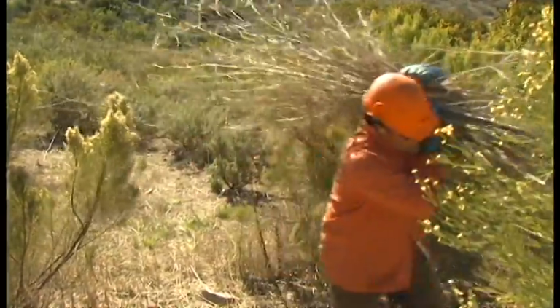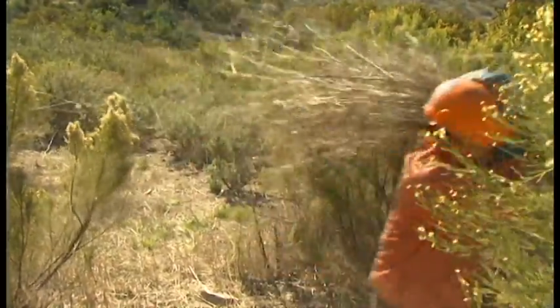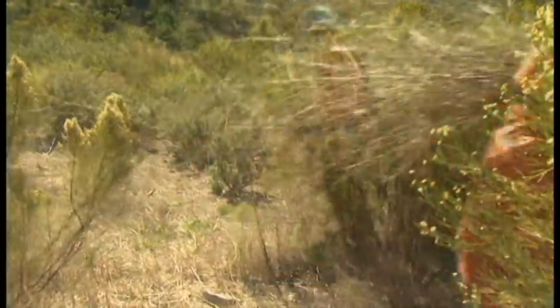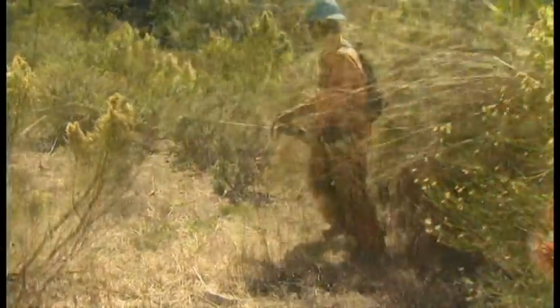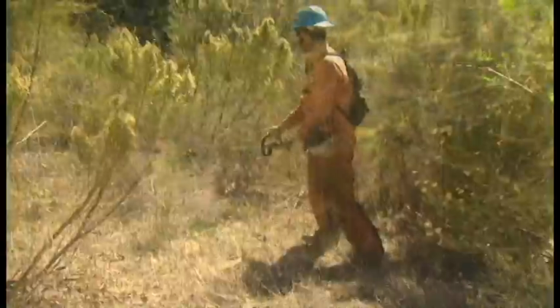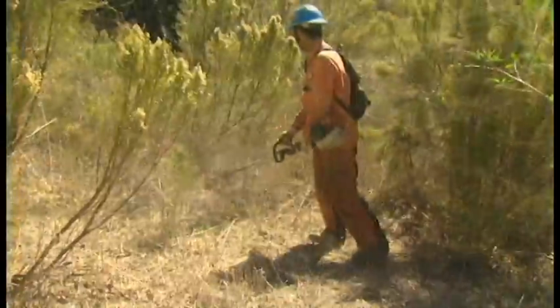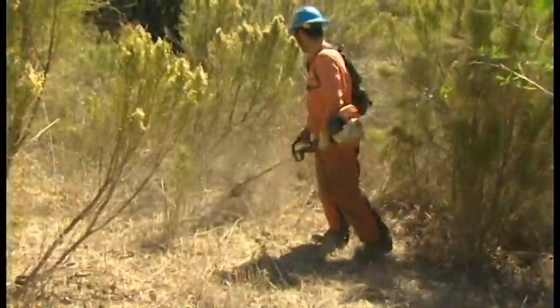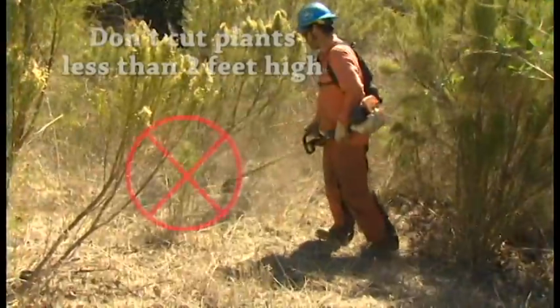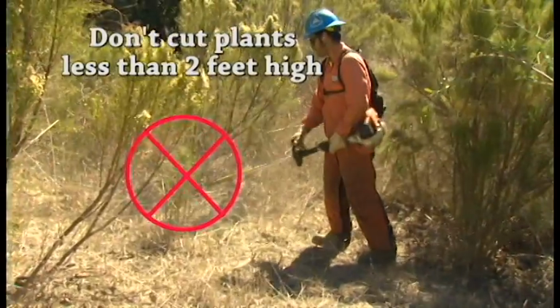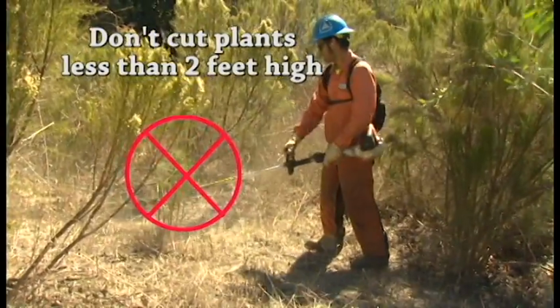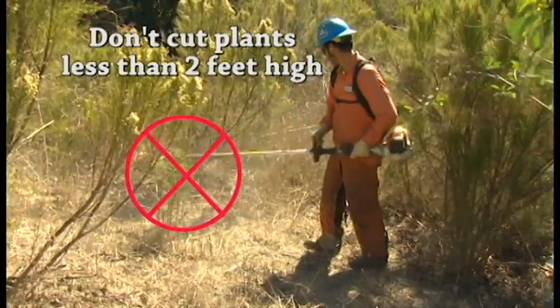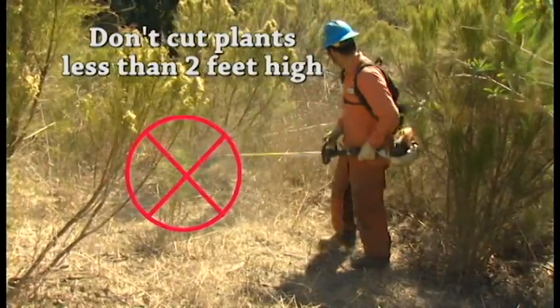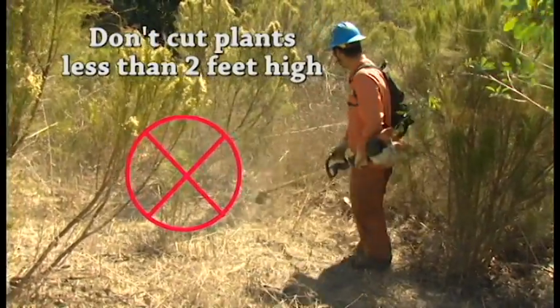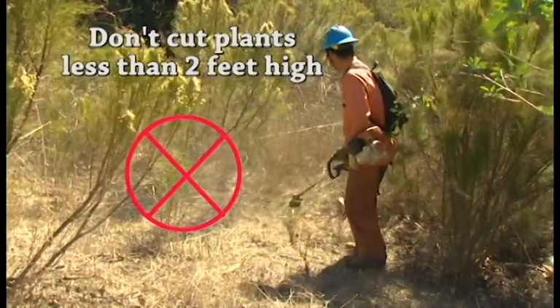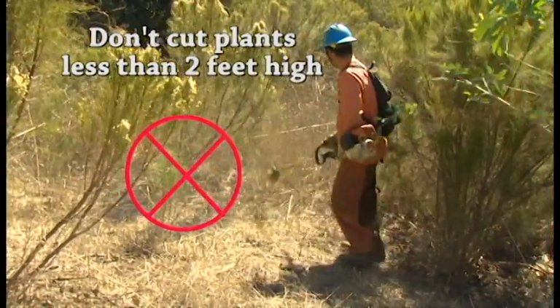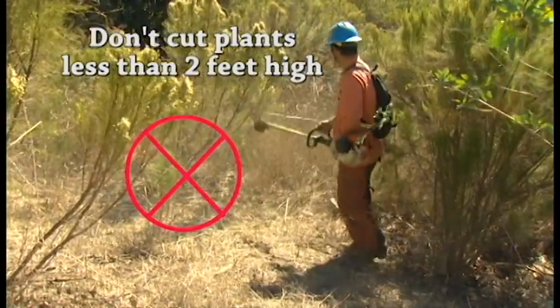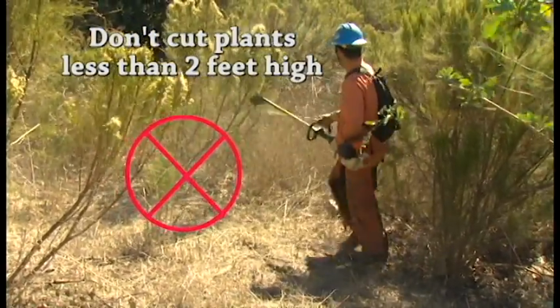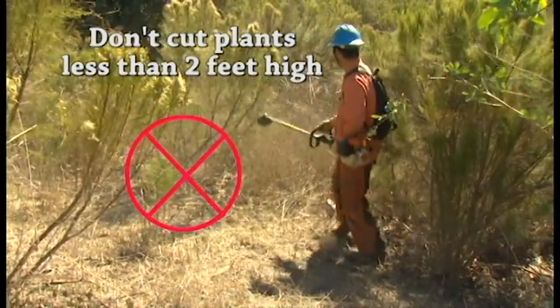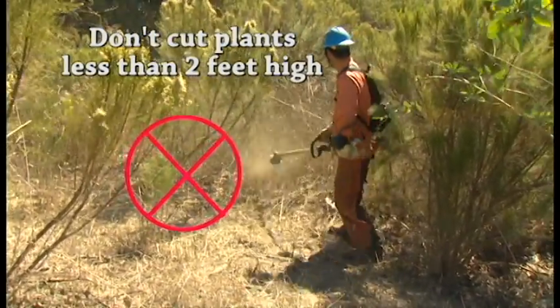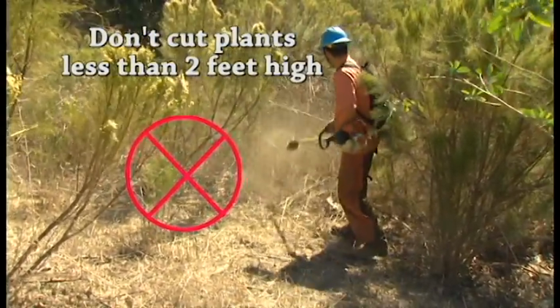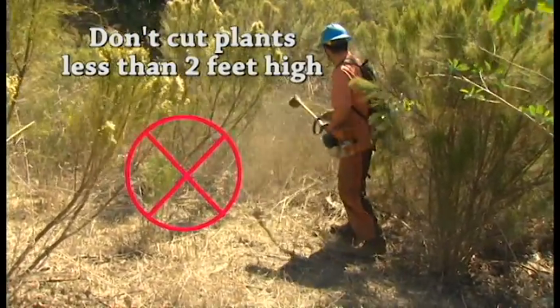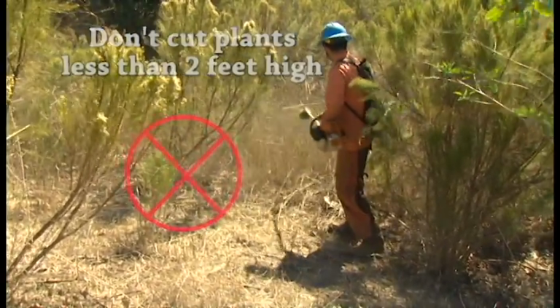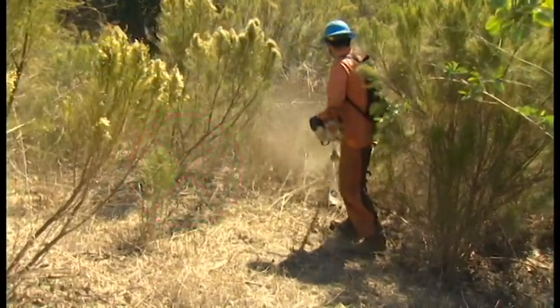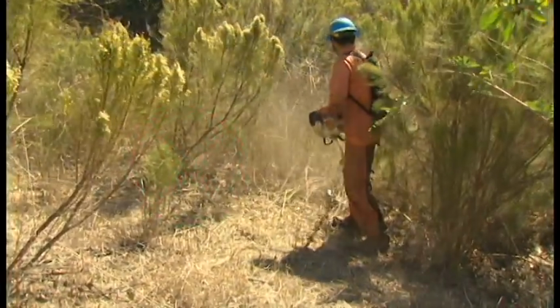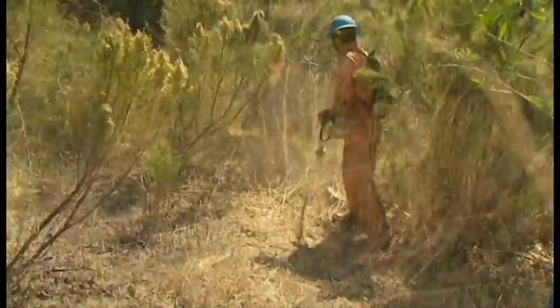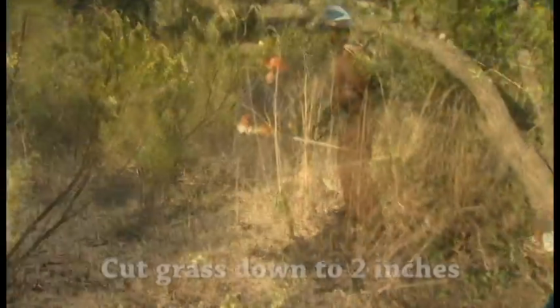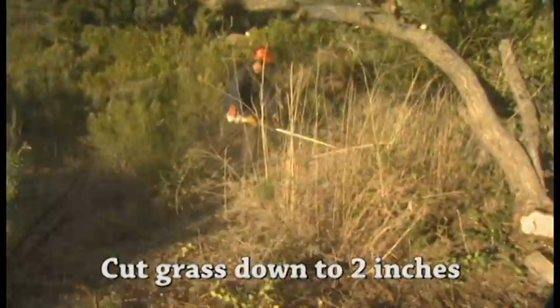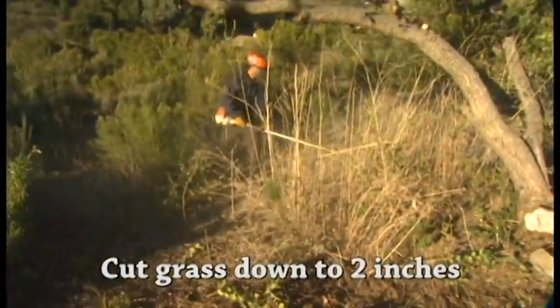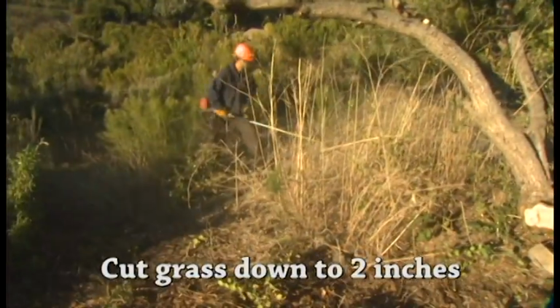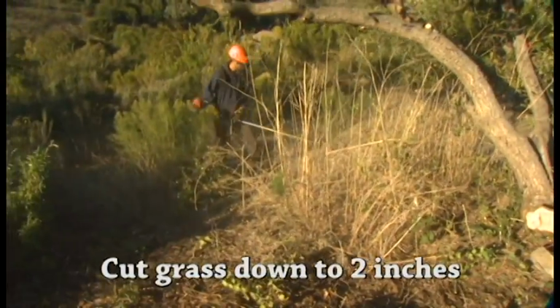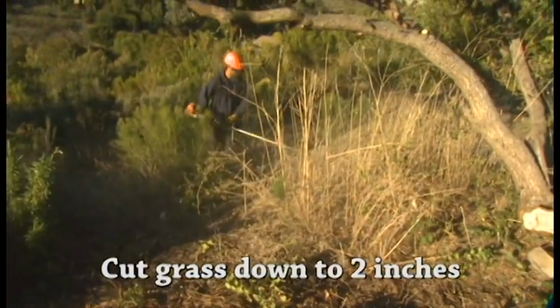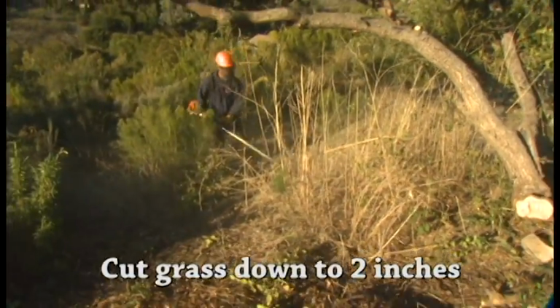For small plants, don't cut any that are less than two feet high, except weeds and annual grasses, which you can cut to two inches.